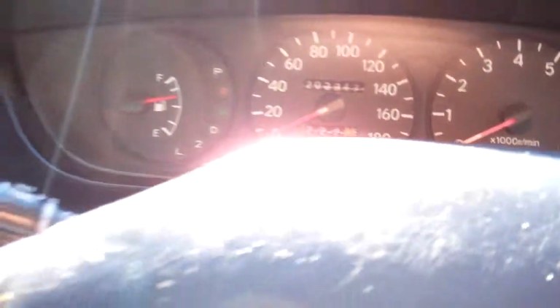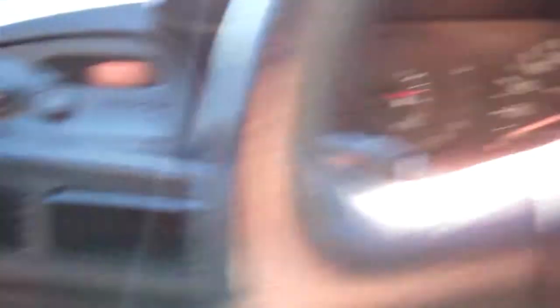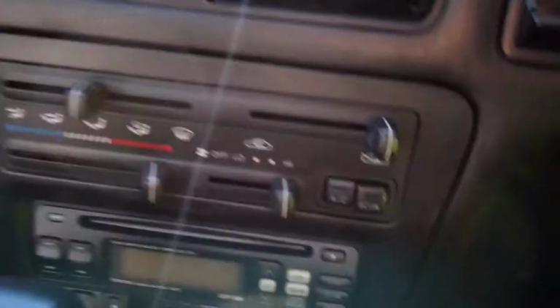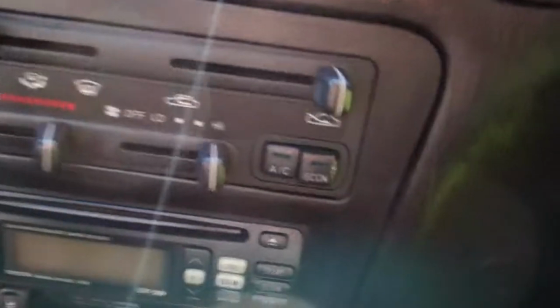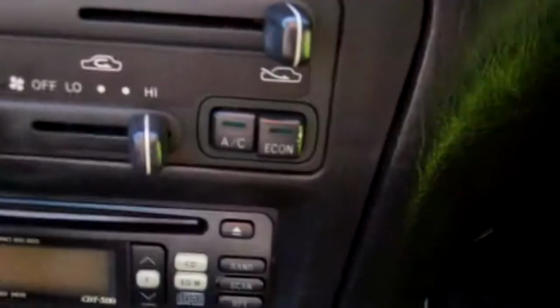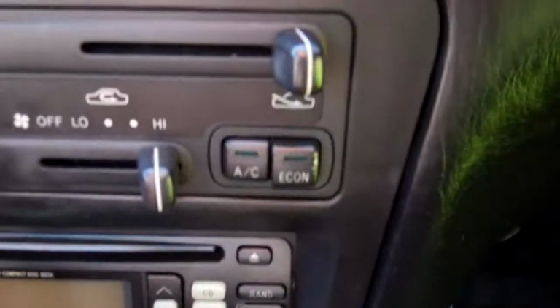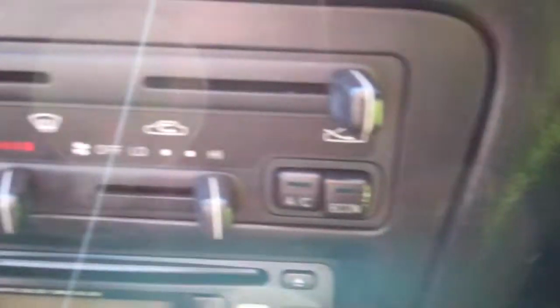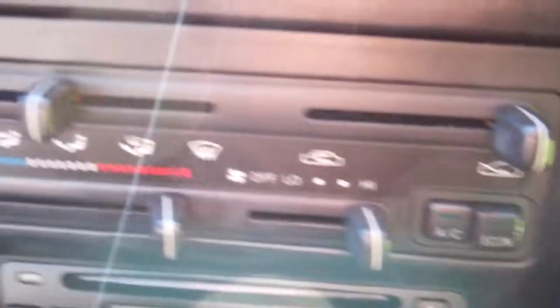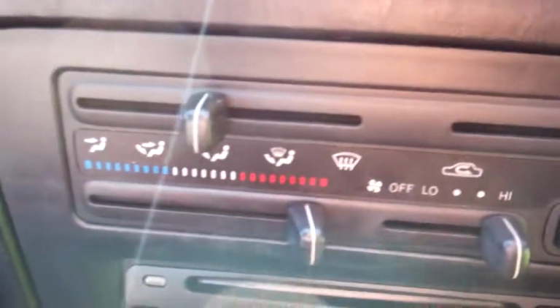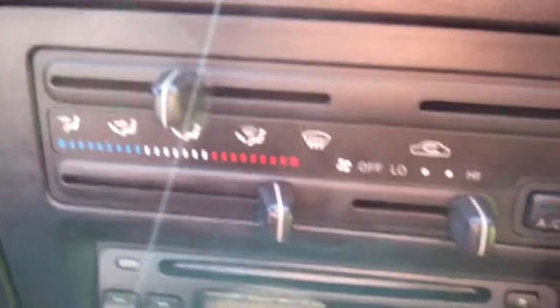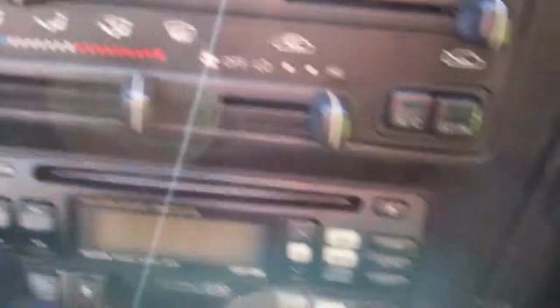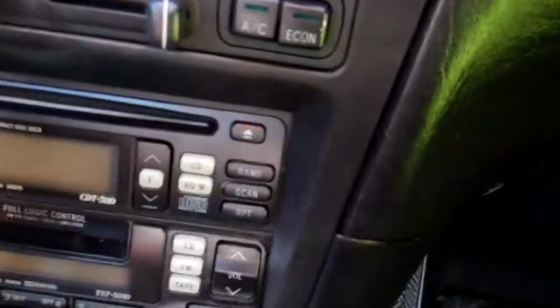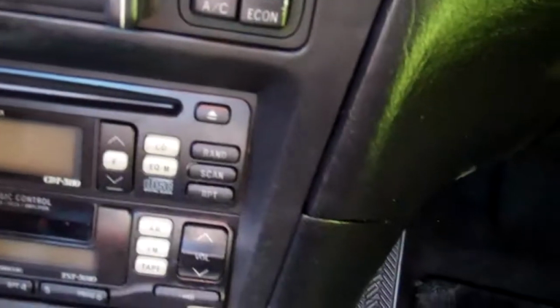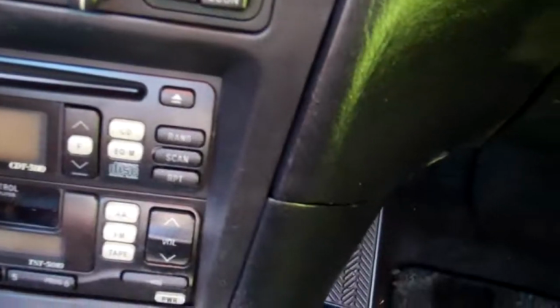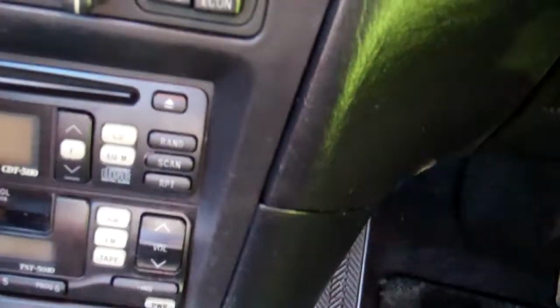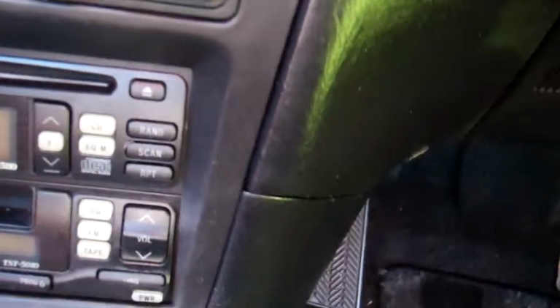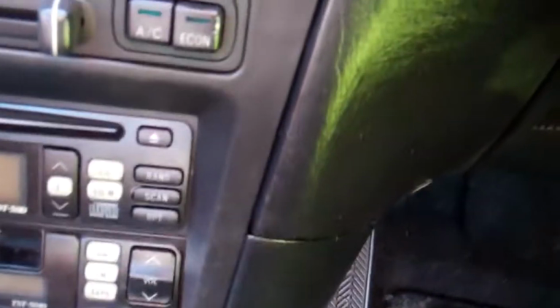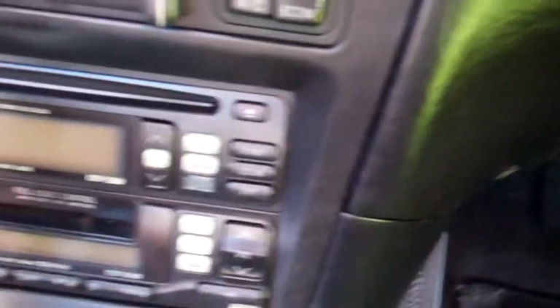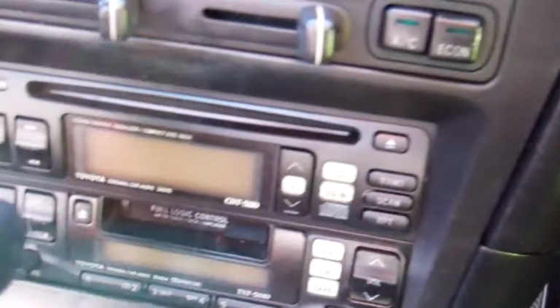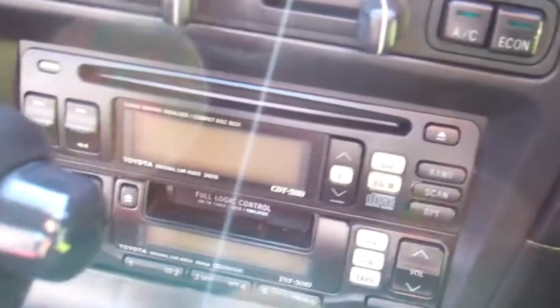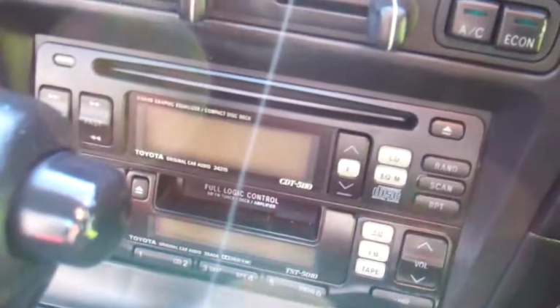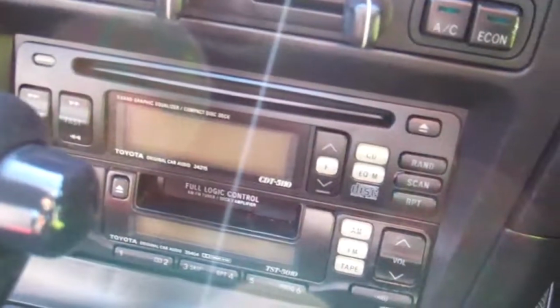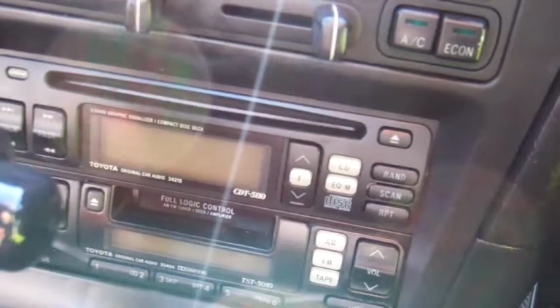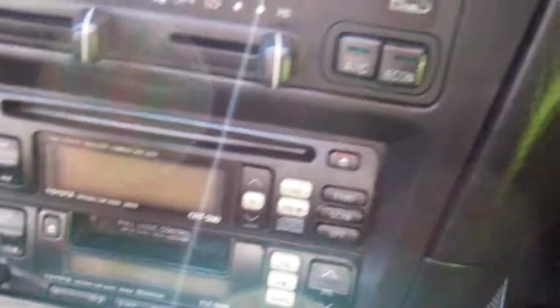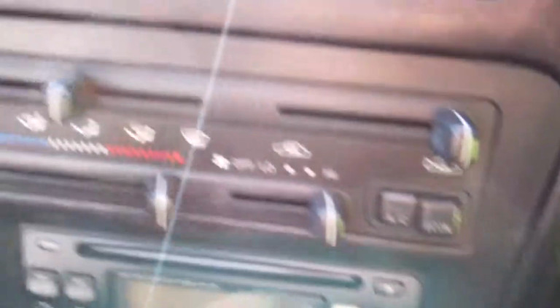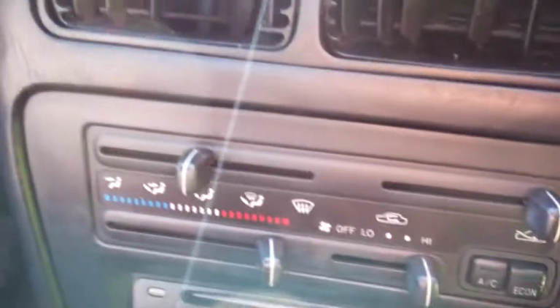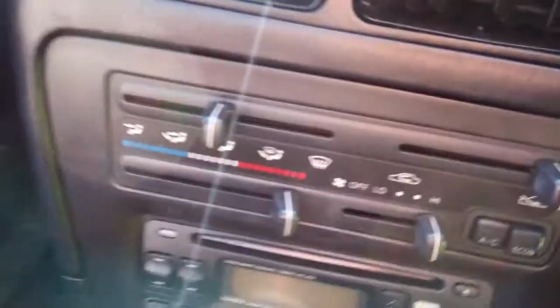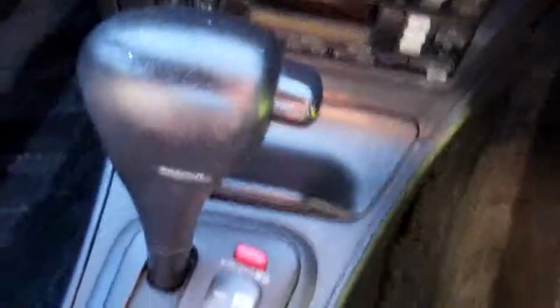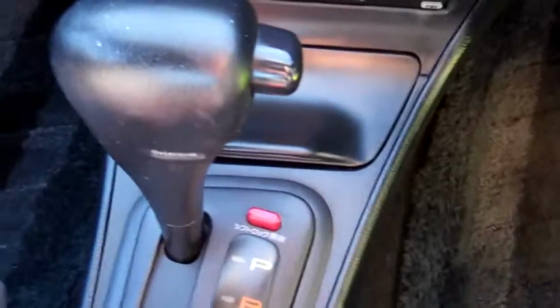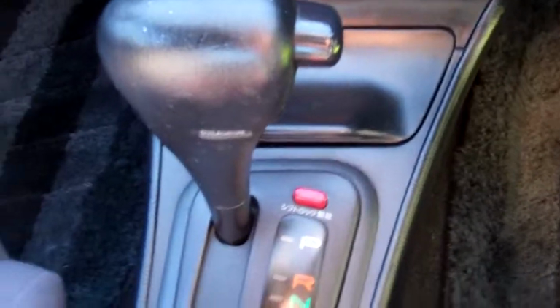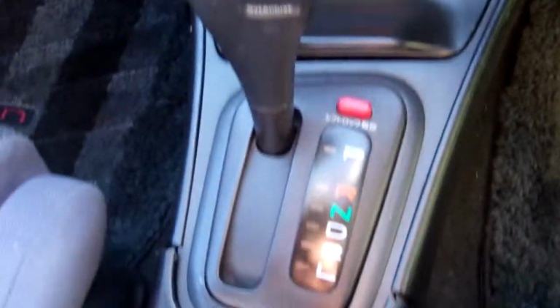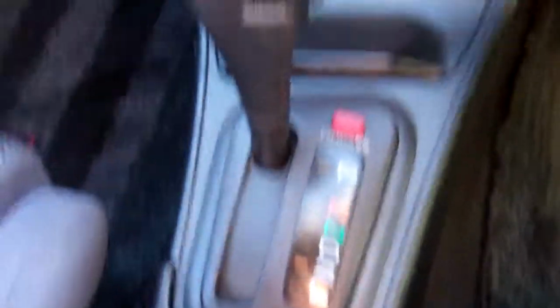And if you have a look down here you can see your air conditioning controls. We've got a Toyota factory tape, CD and radio player. Automatic model.